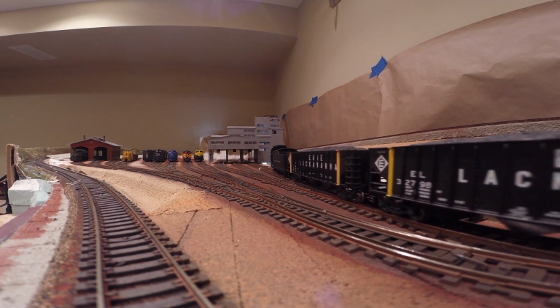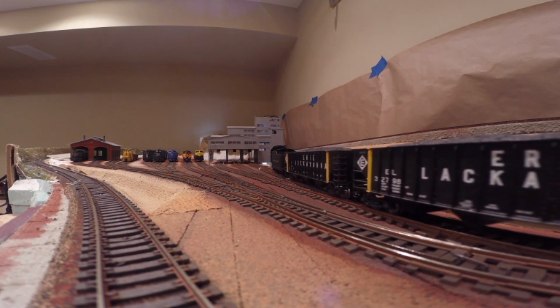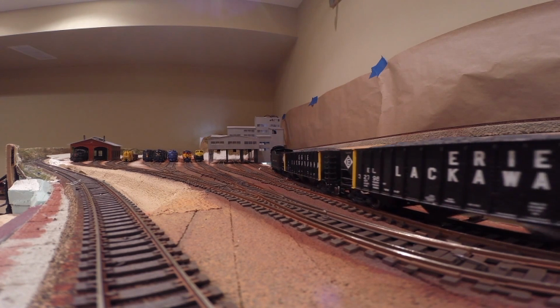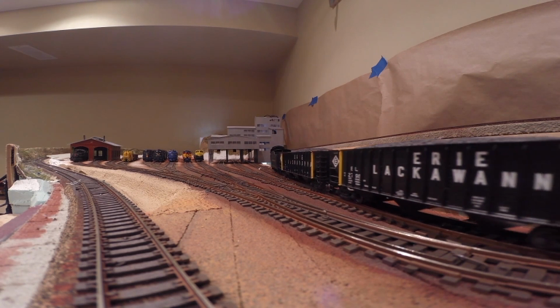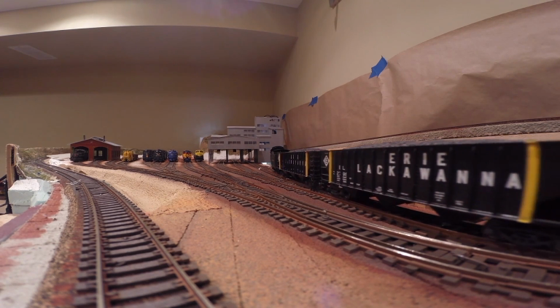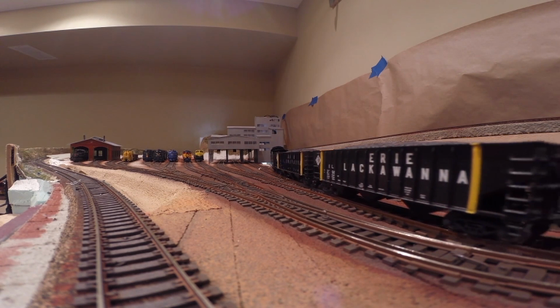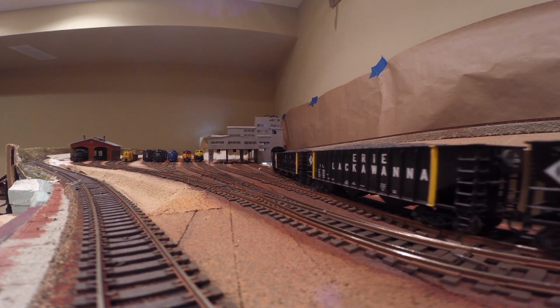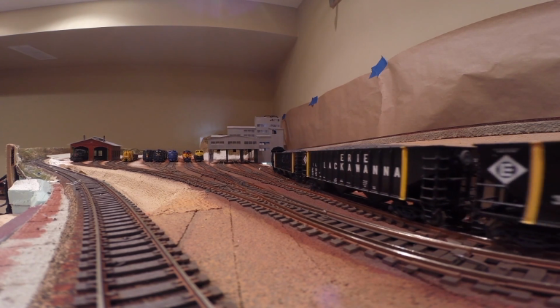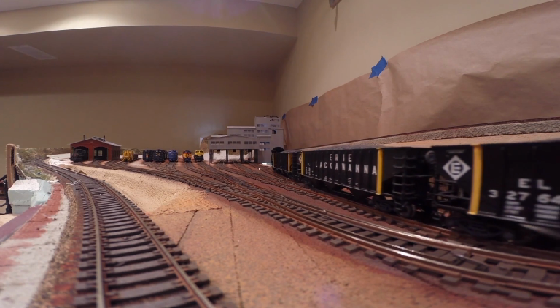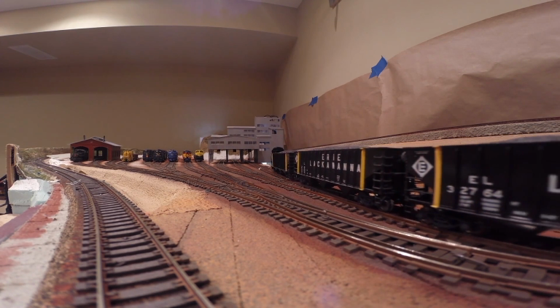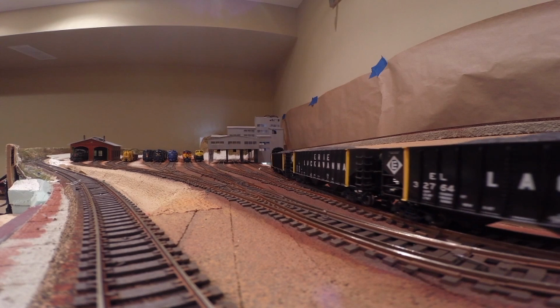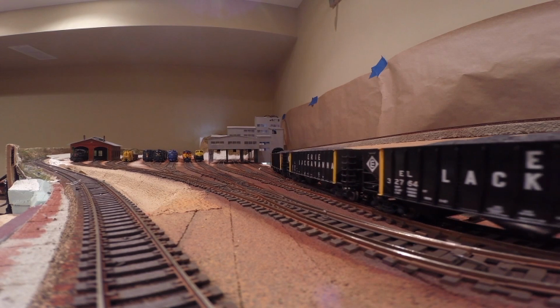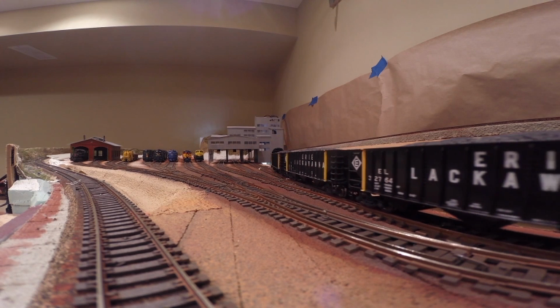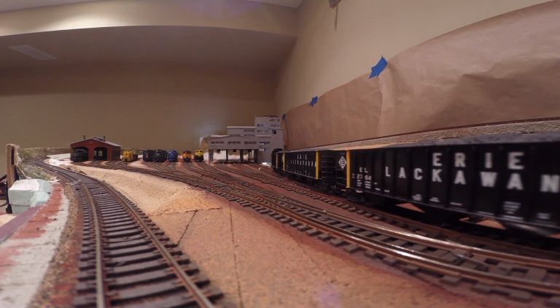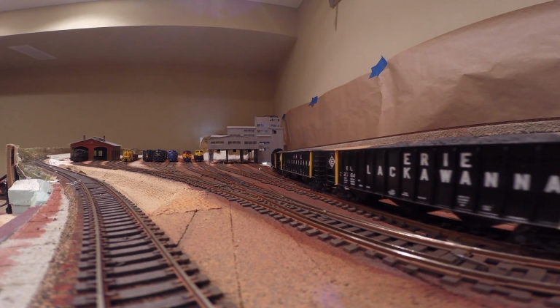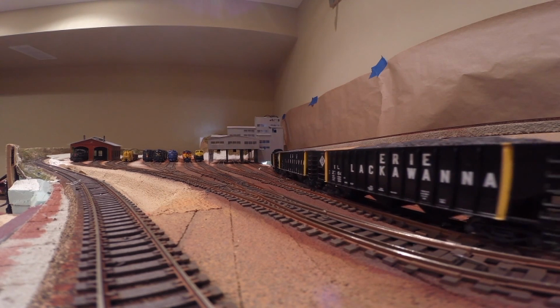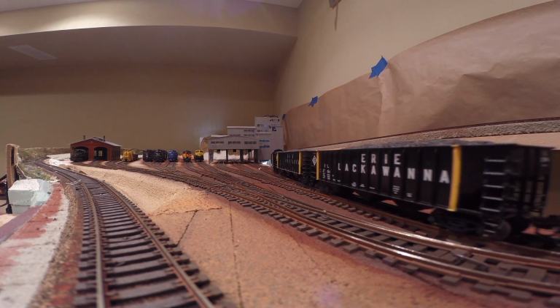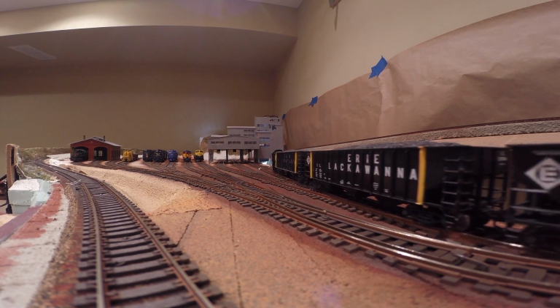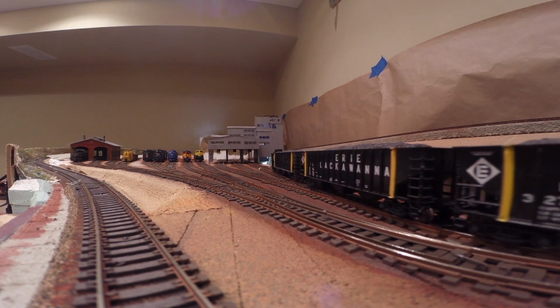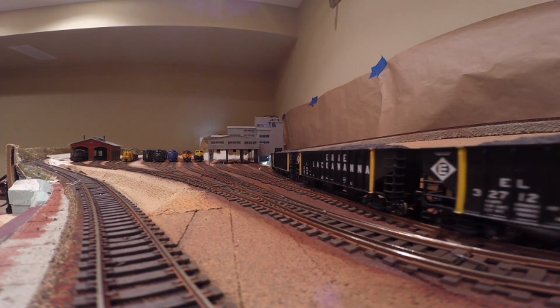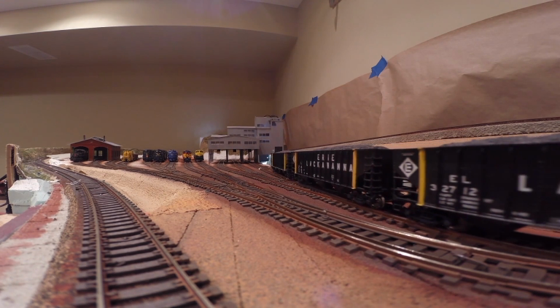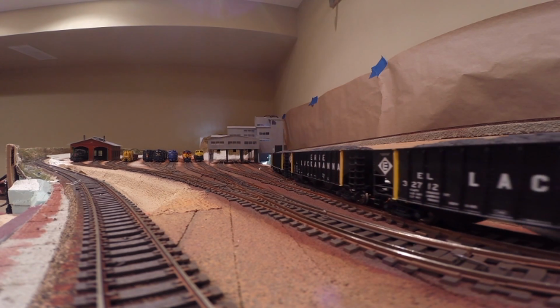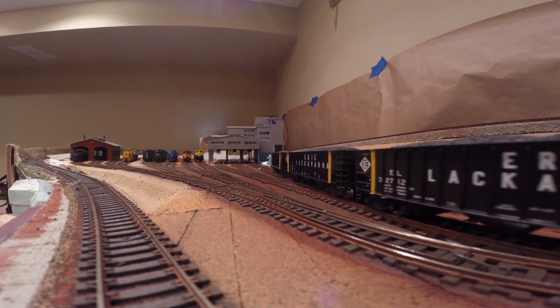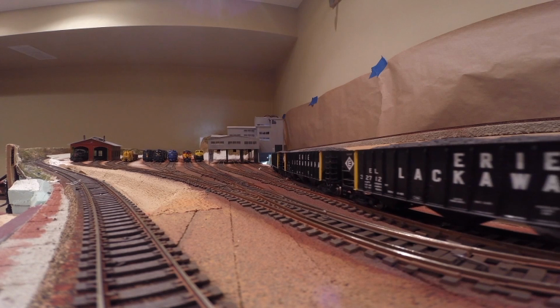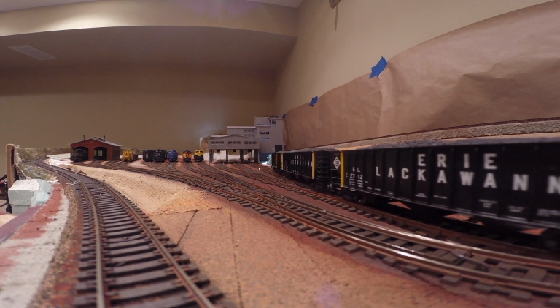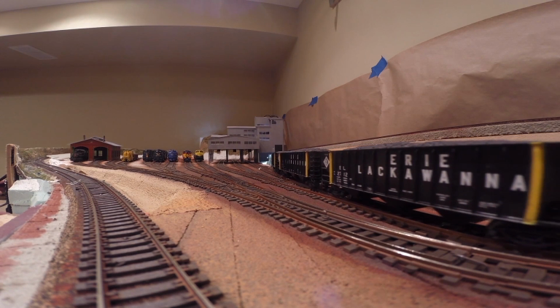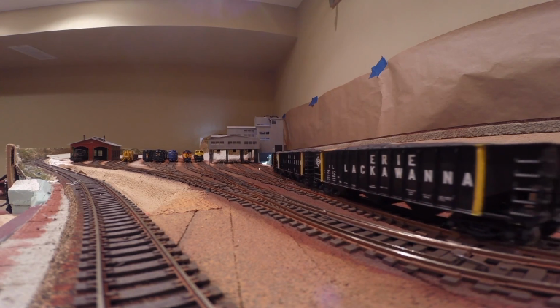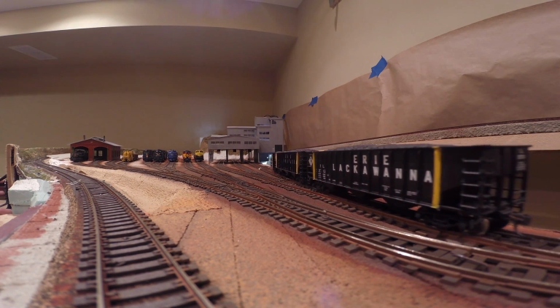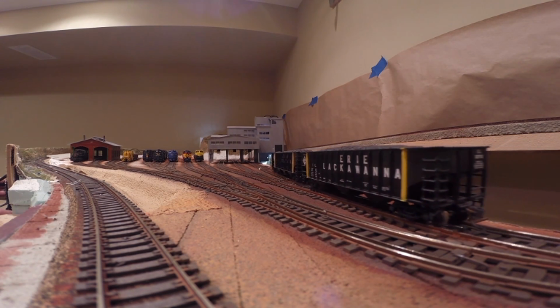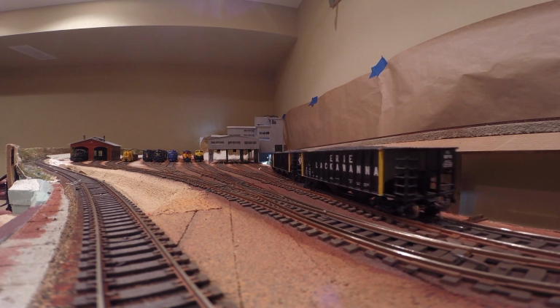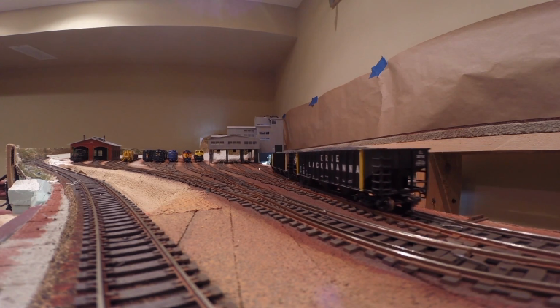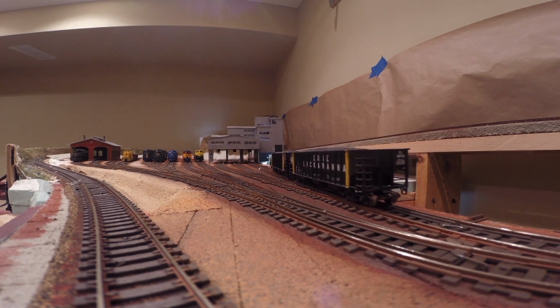With the main yard back in place, I turned to making the entrance as hidden as possible. The coal facility was still there in the way of the entrance track, so the answer was to make the entrance through the building.